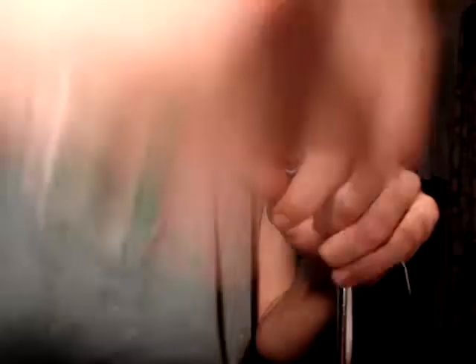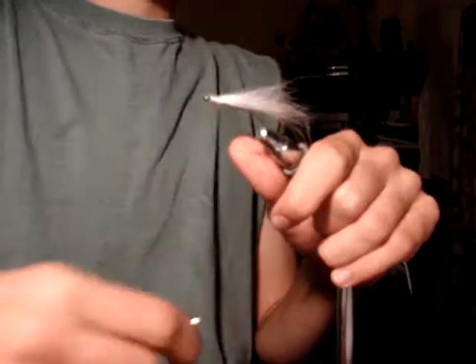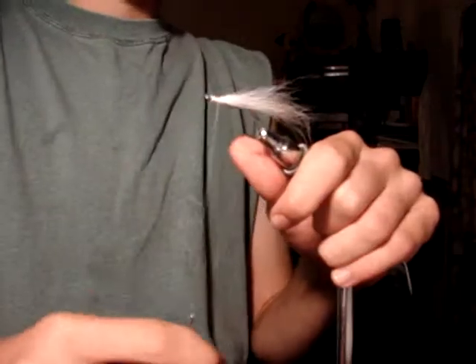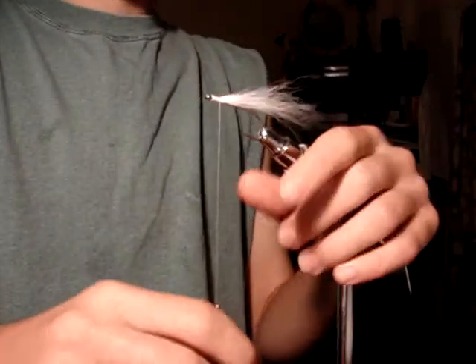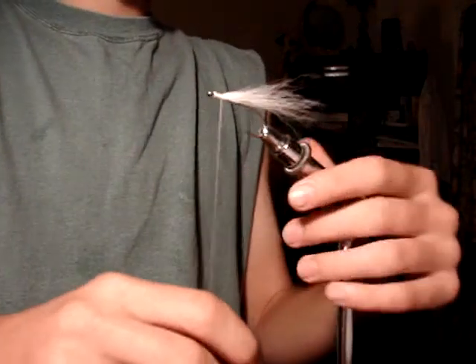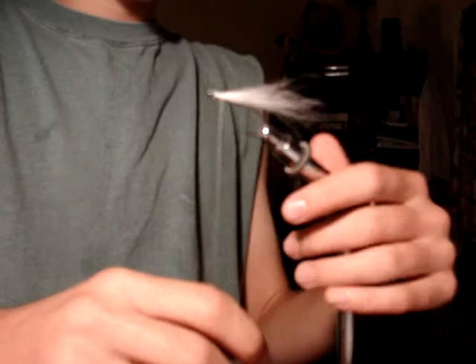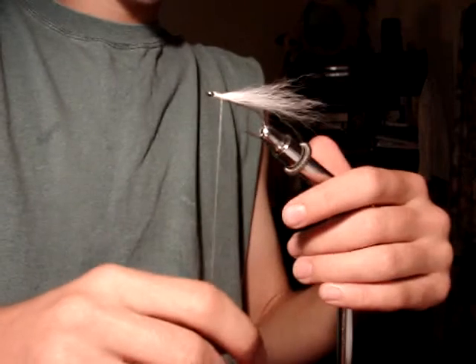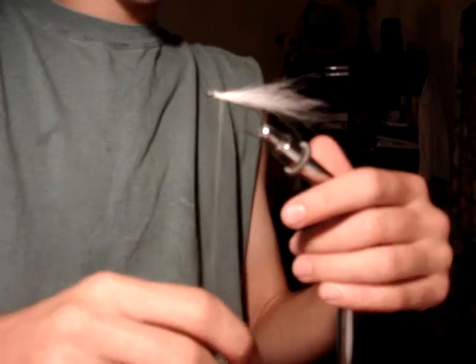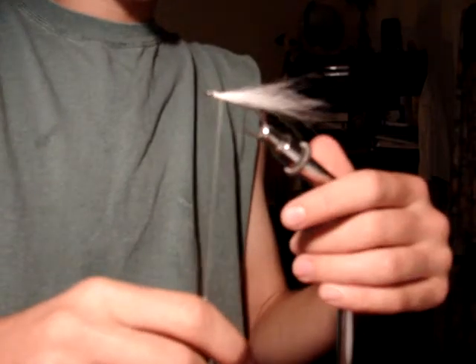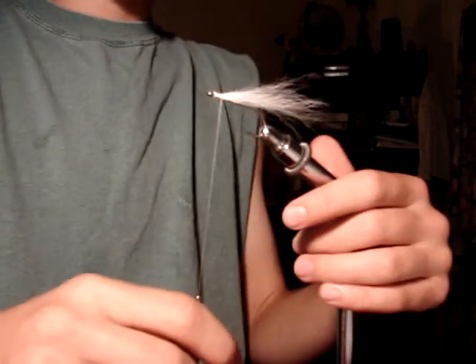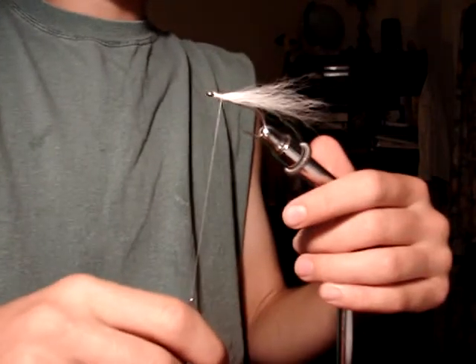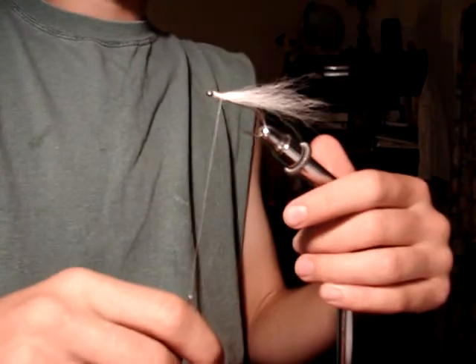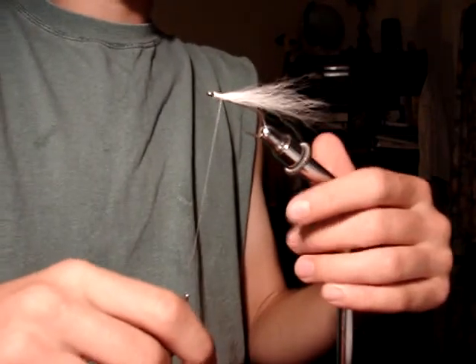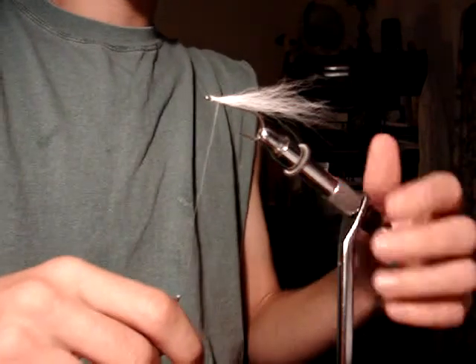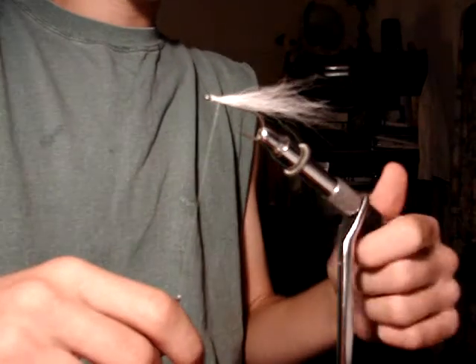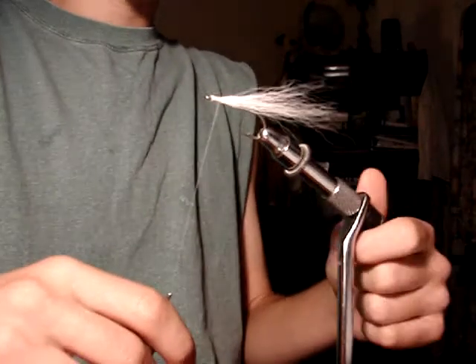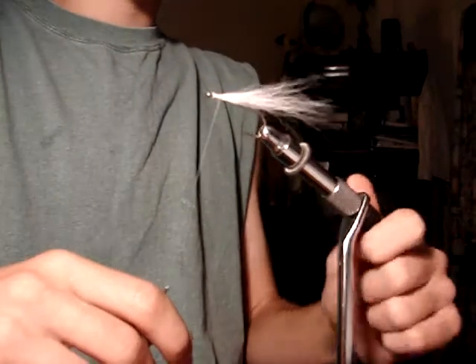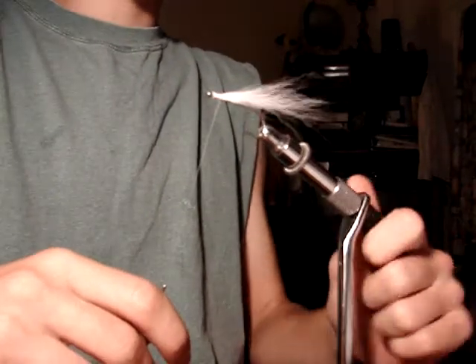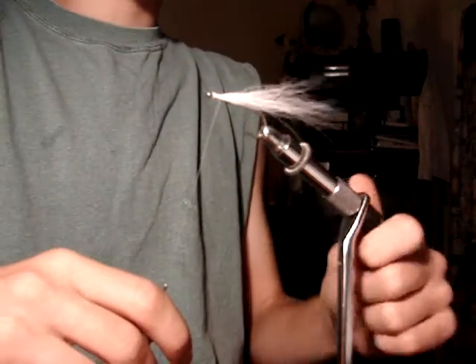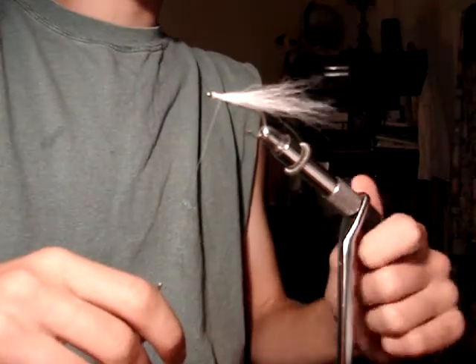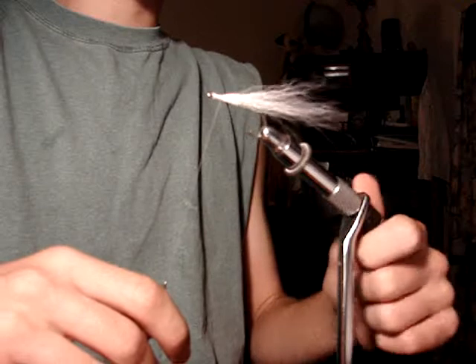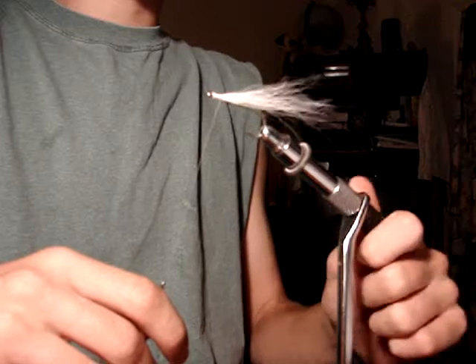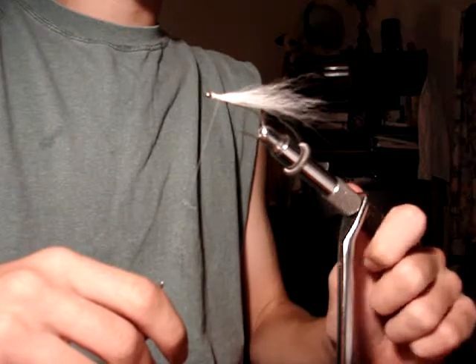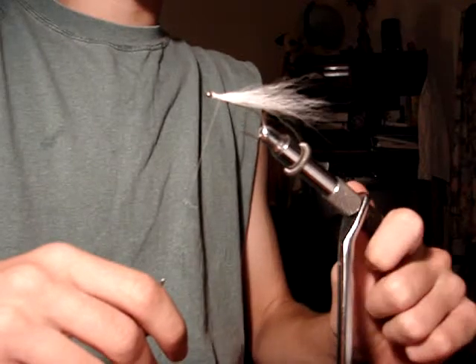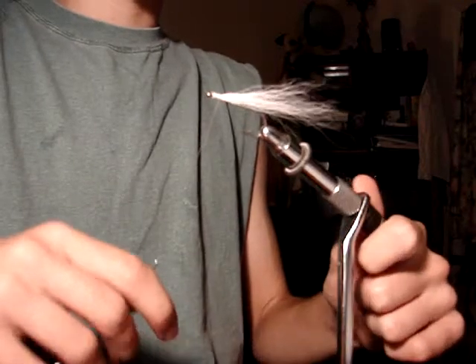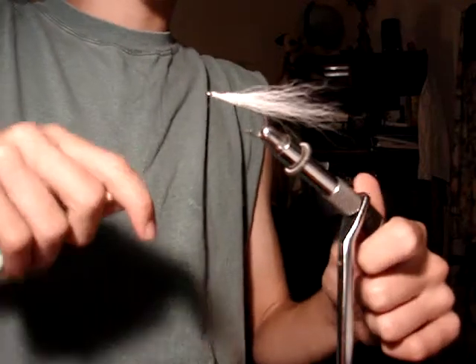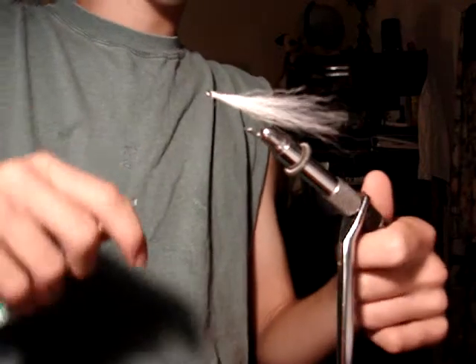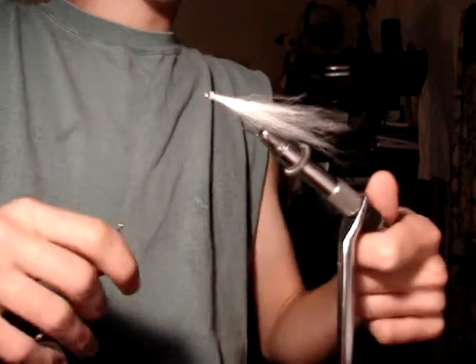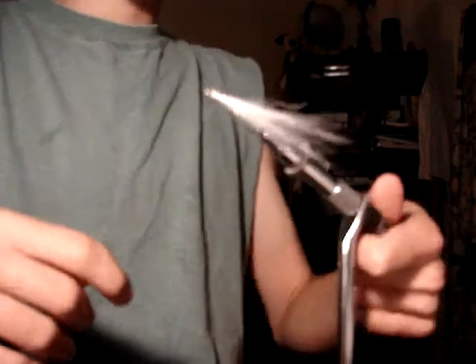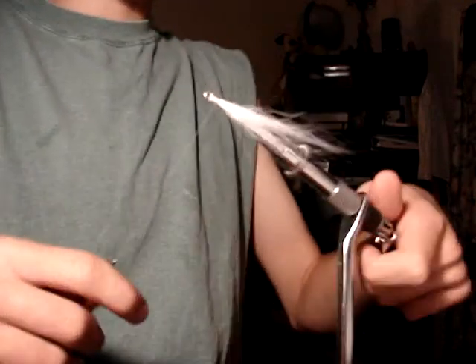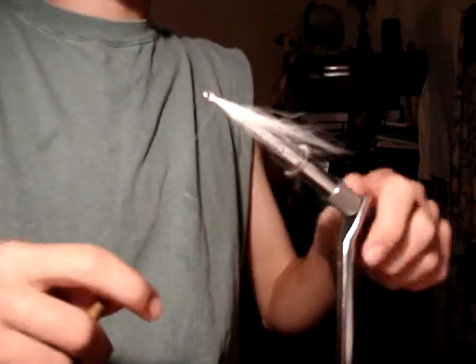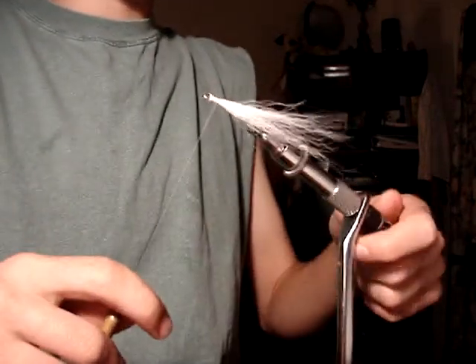And then if you have a rotary vise, this next part is really easy, but my vise rotates — it doesn't do it right though. I really need to get one of those rotary vises.